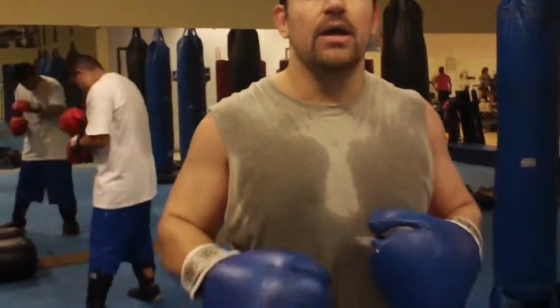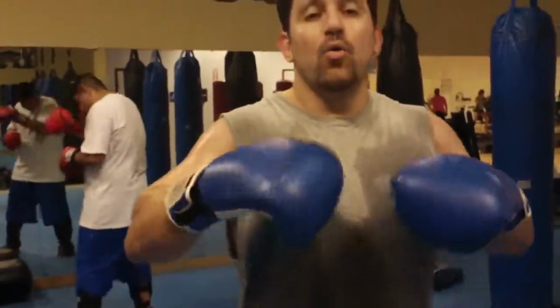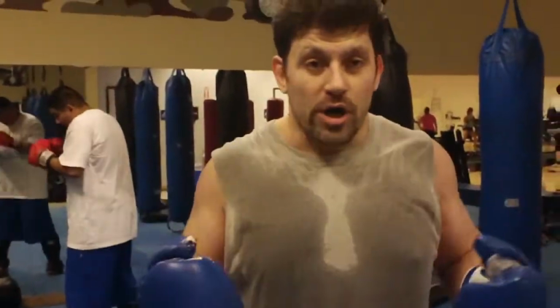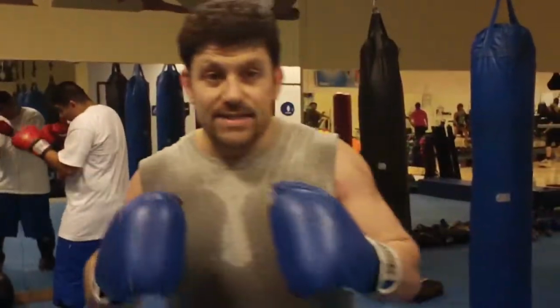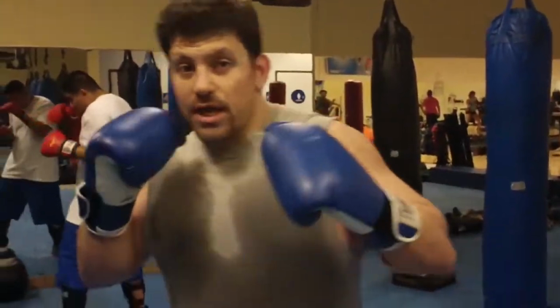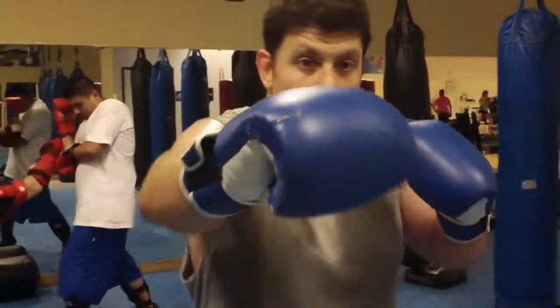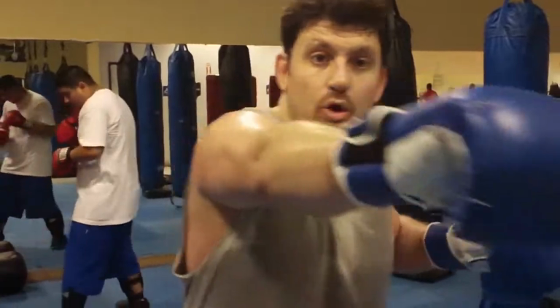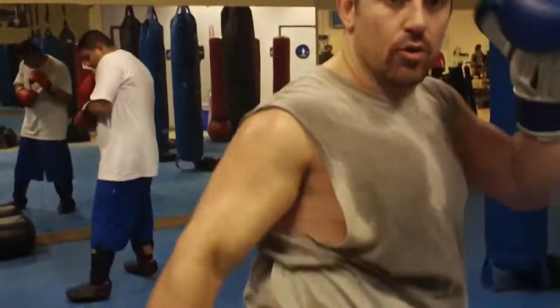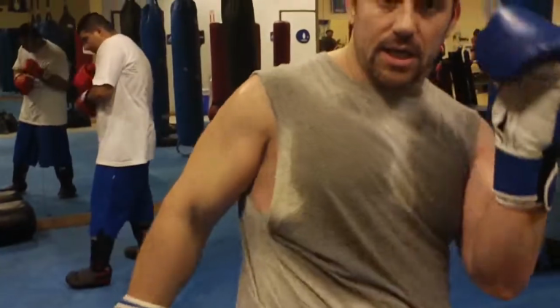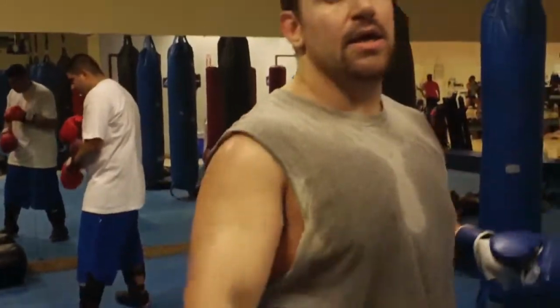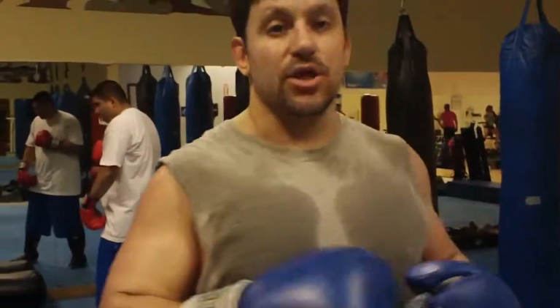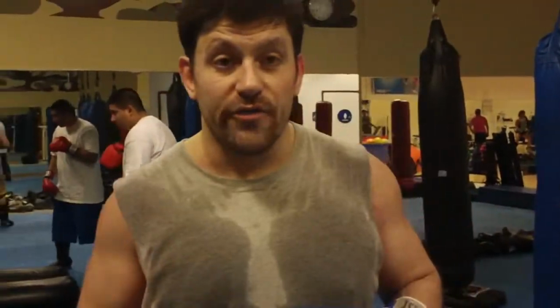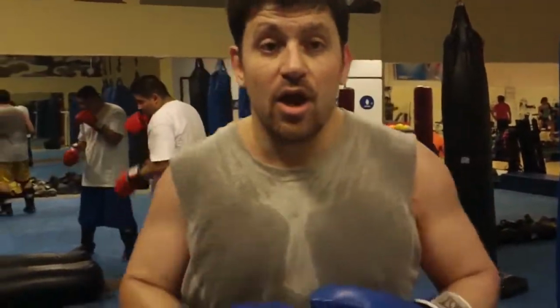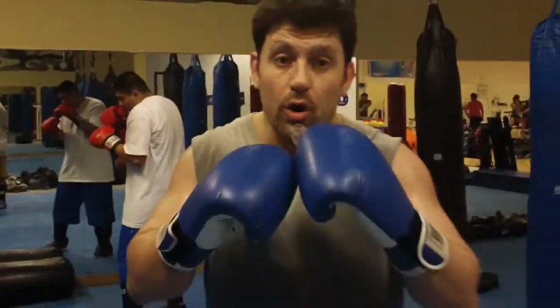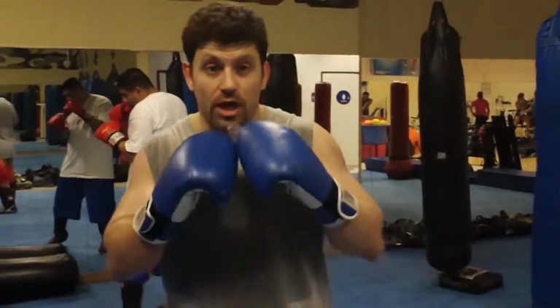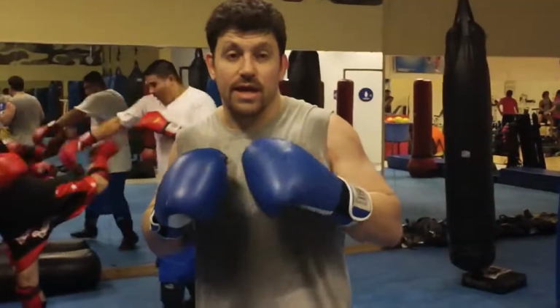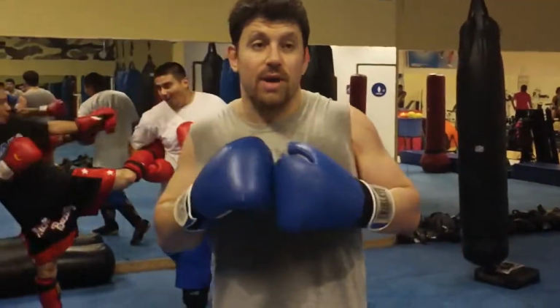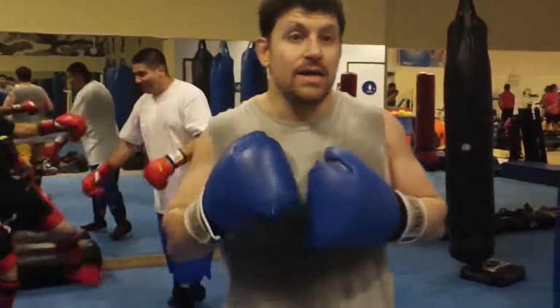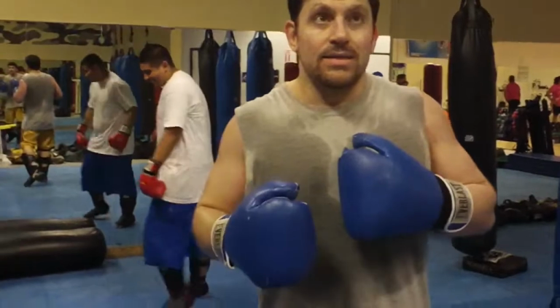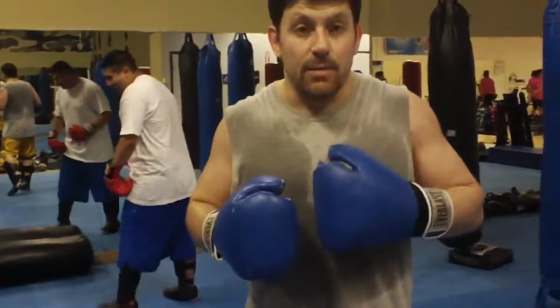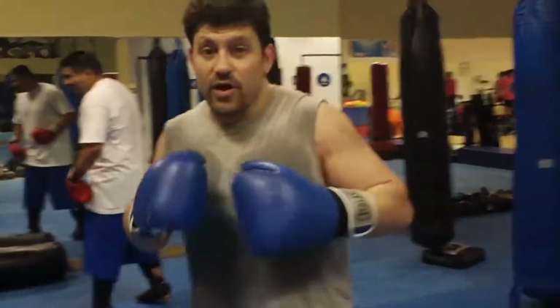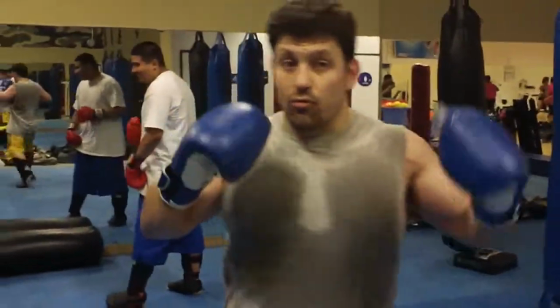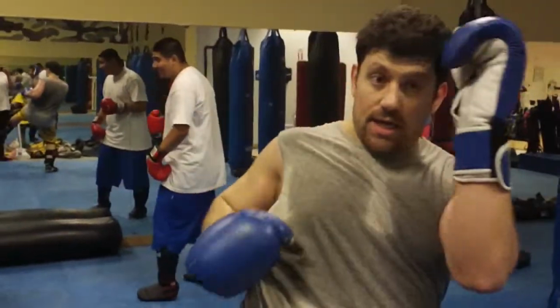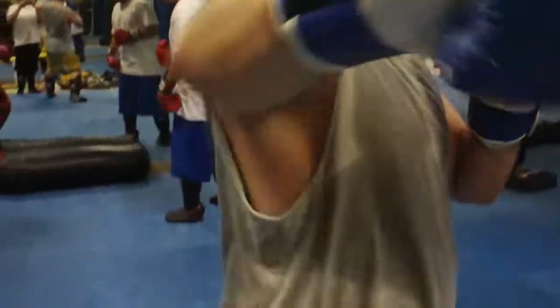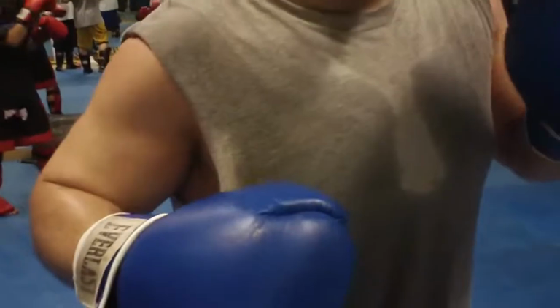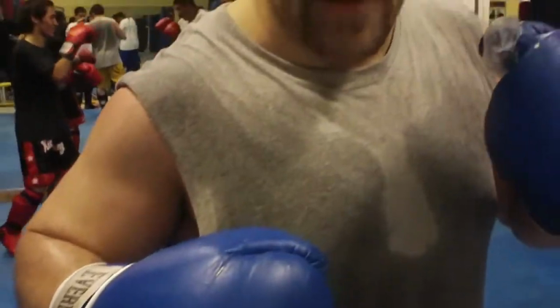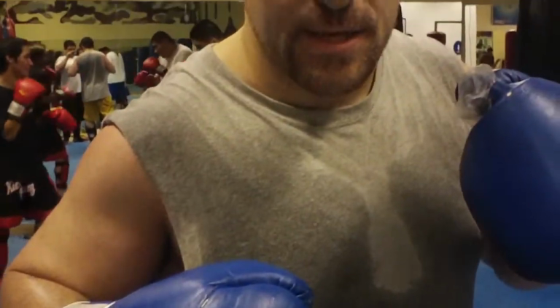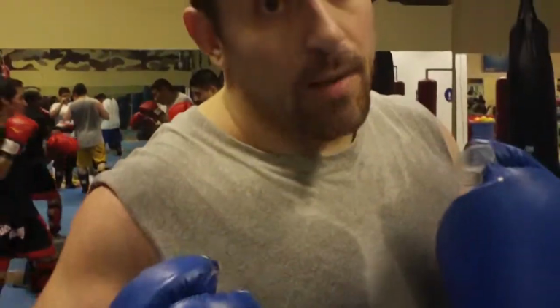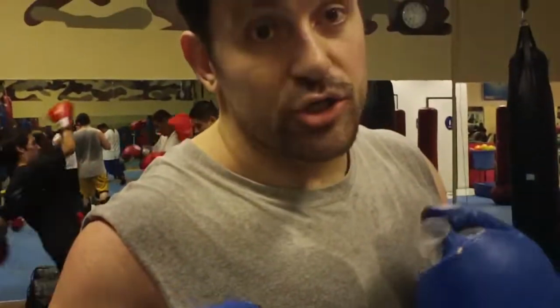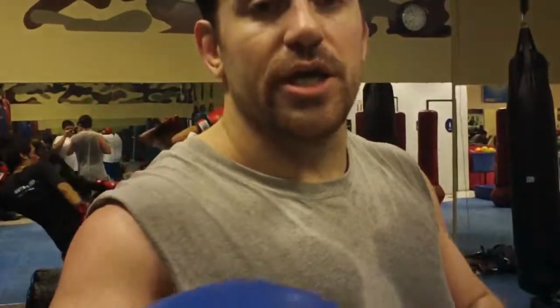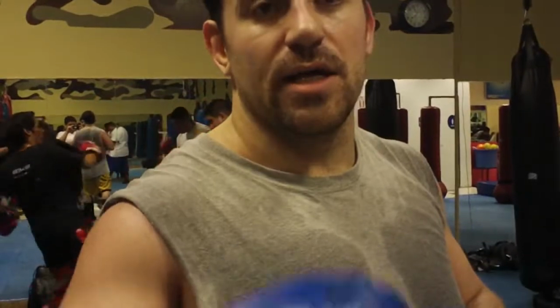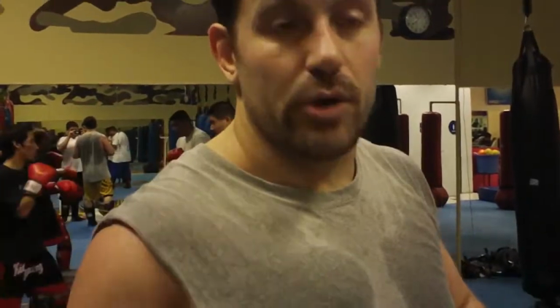When you're more advanced, you can end on a right hand and go right into a right kick — just go off the guy. Or you can right kick like I did in my second MMA fight — you can right kick and come in and jab him in the face, like this.